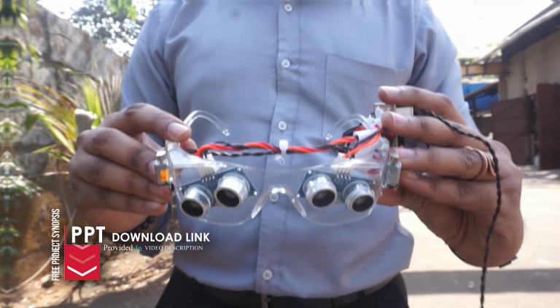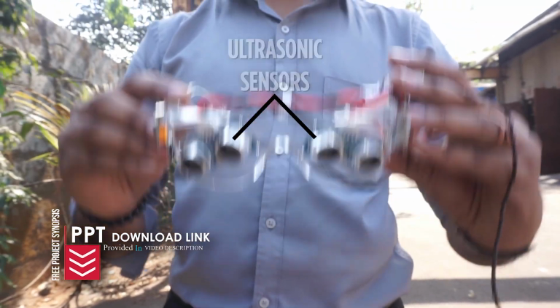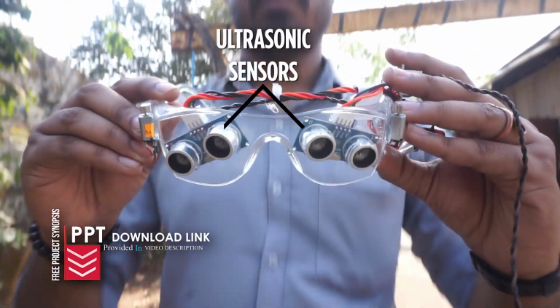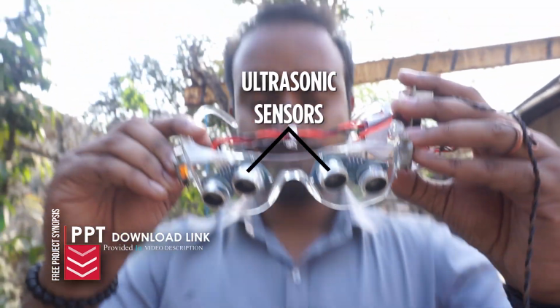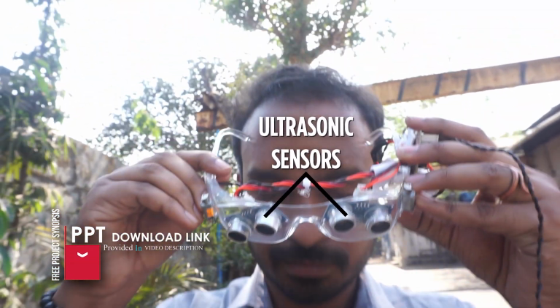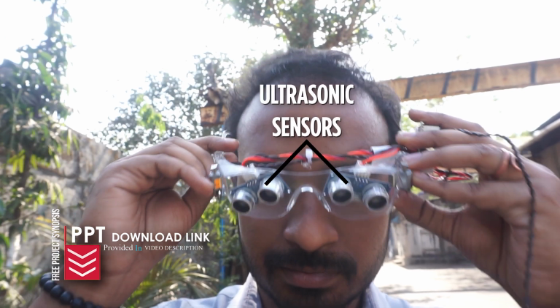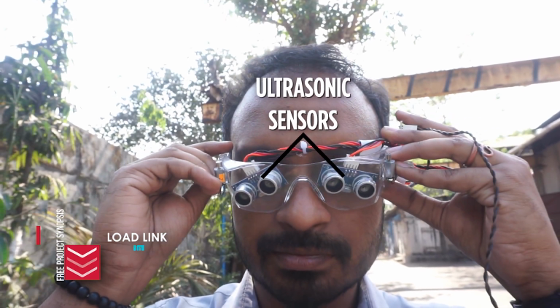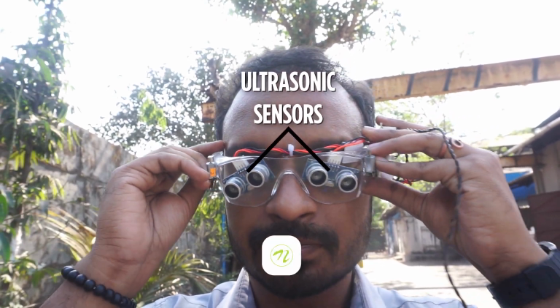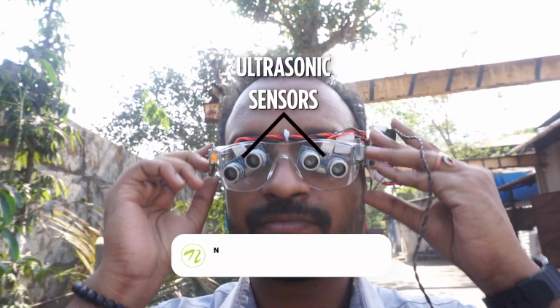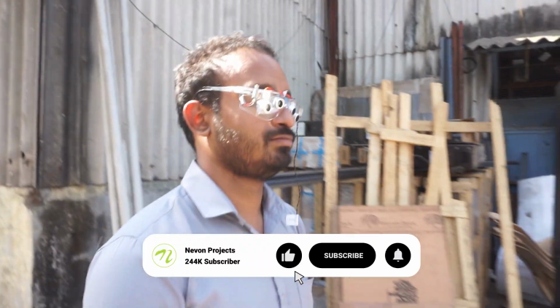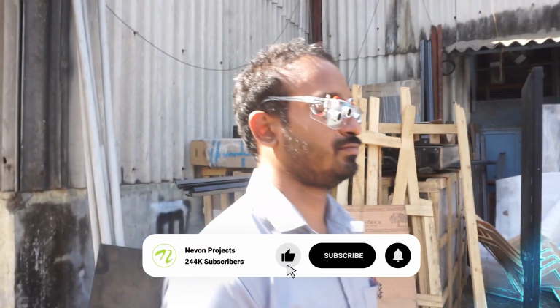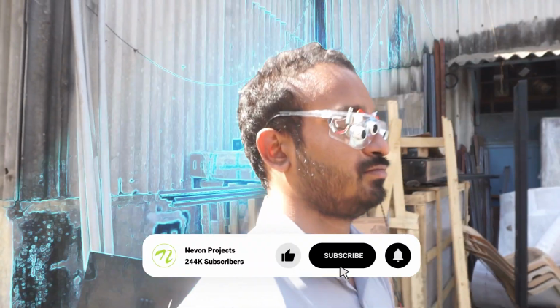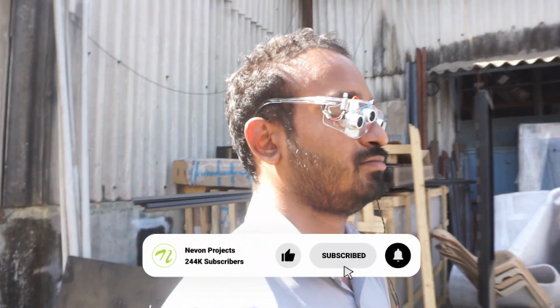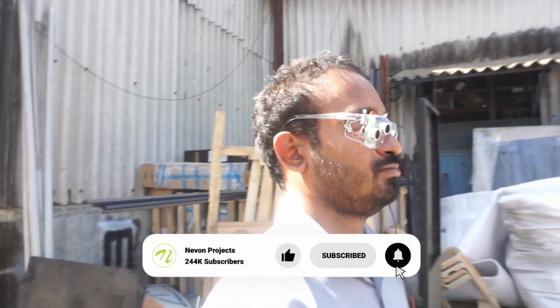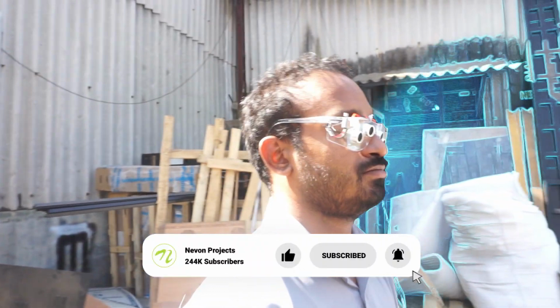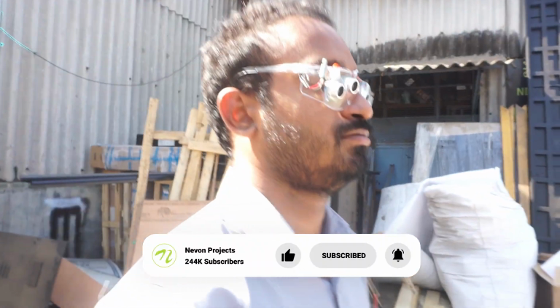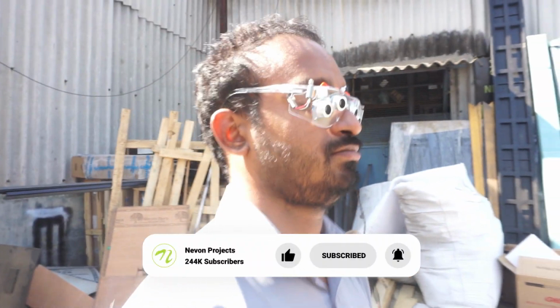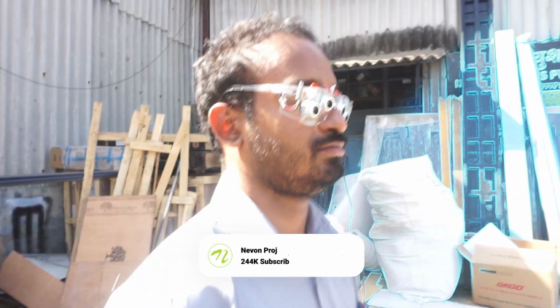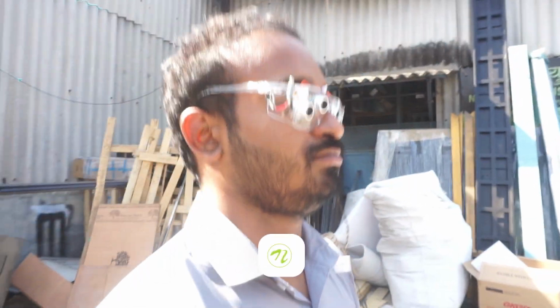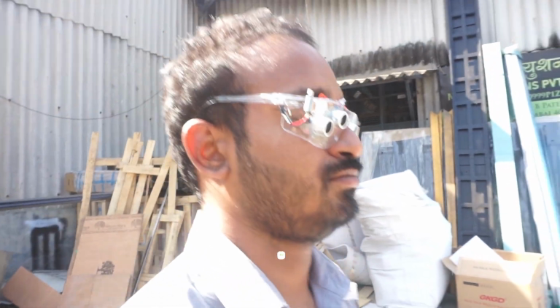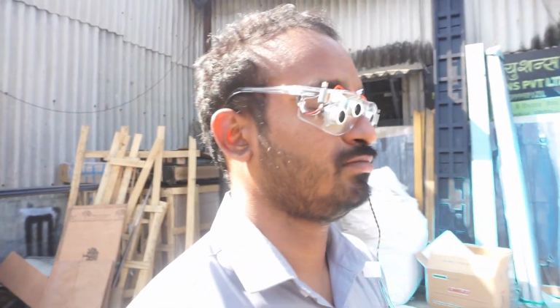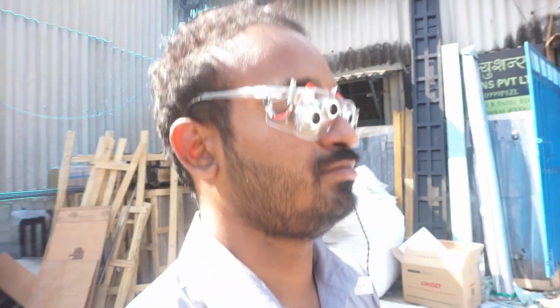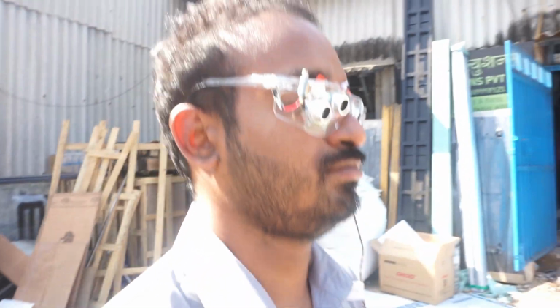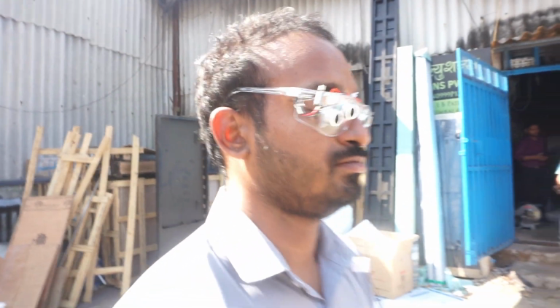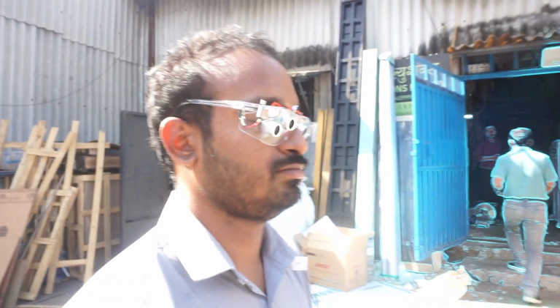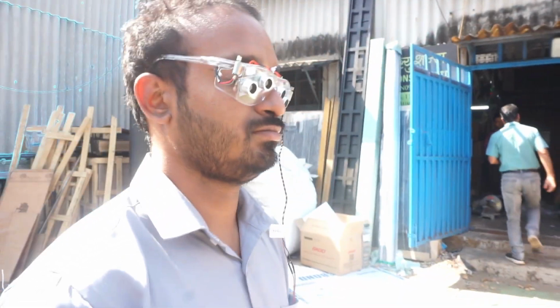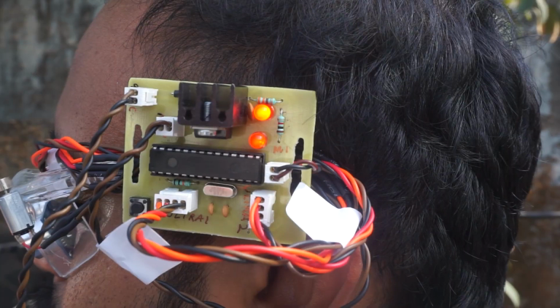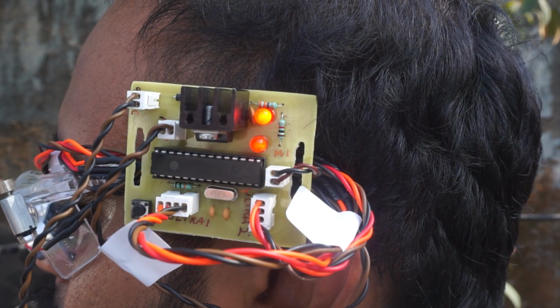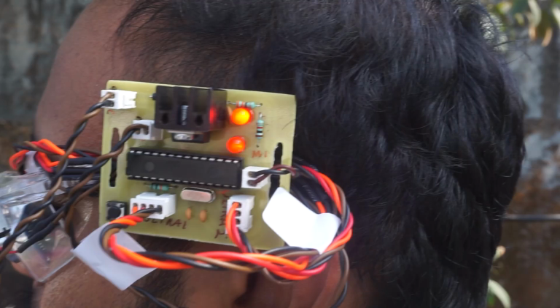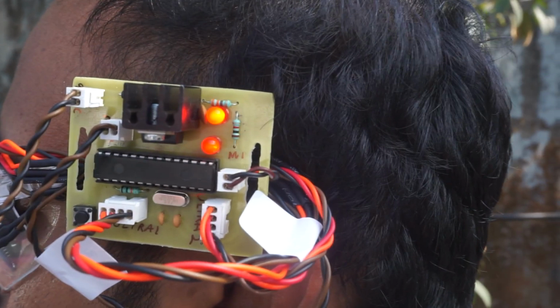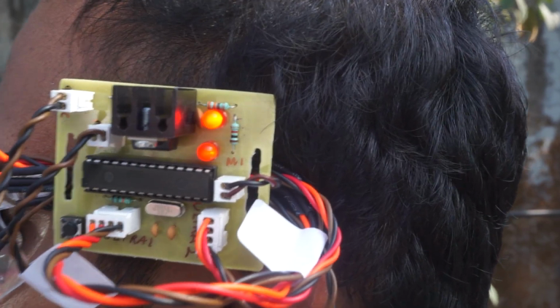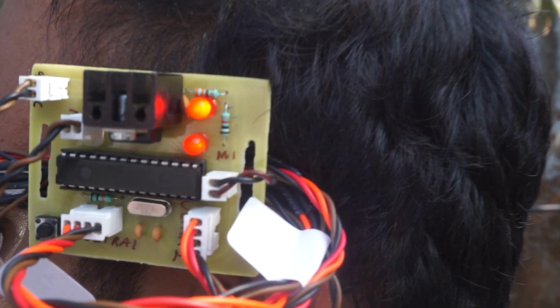These glasses are built with two ultrasonic sensors on each side, which scan the surroundings in real time, much like human eyes do. They identify items in the user's path by continuously sending and receiving signals.